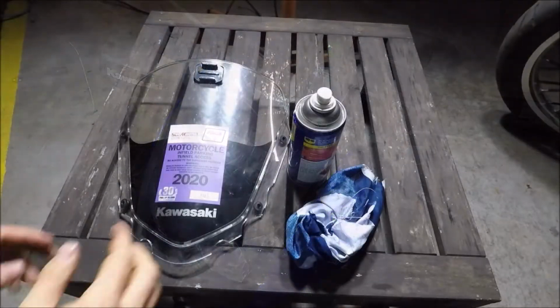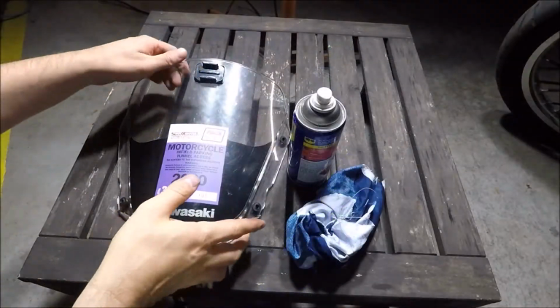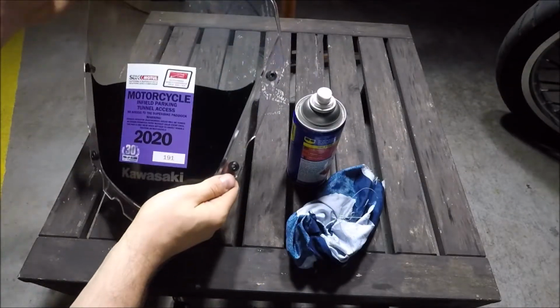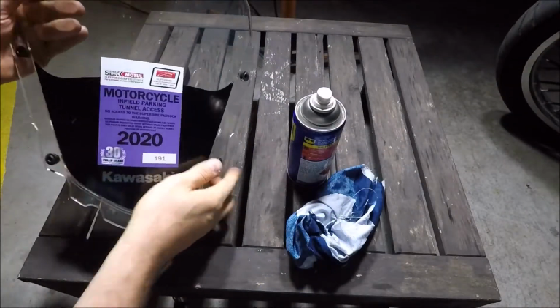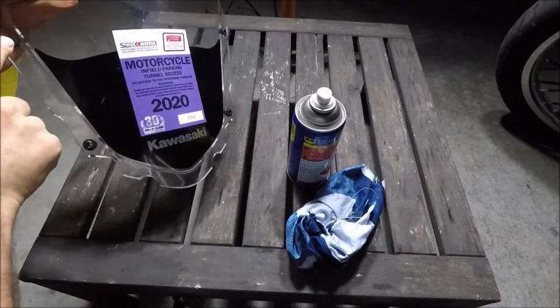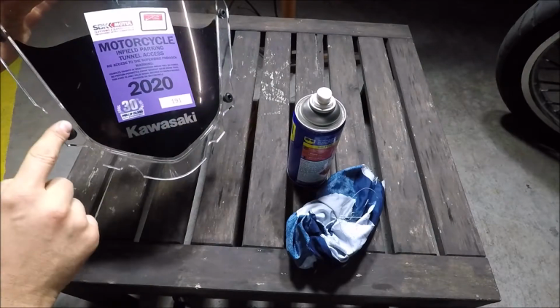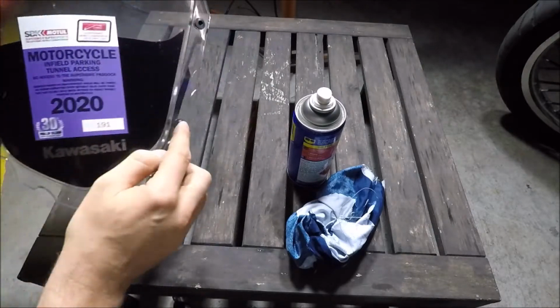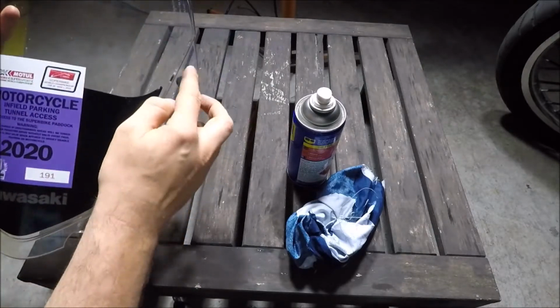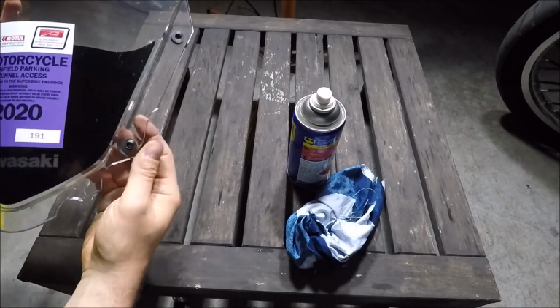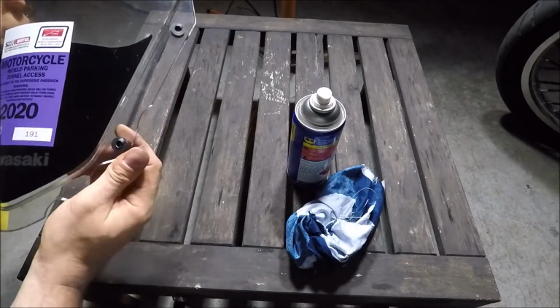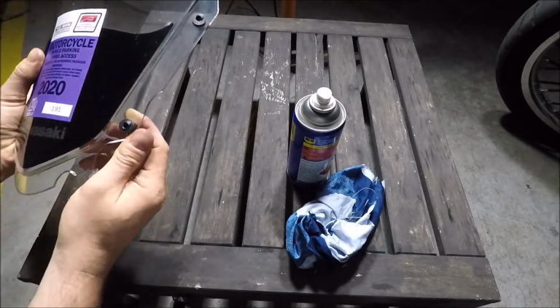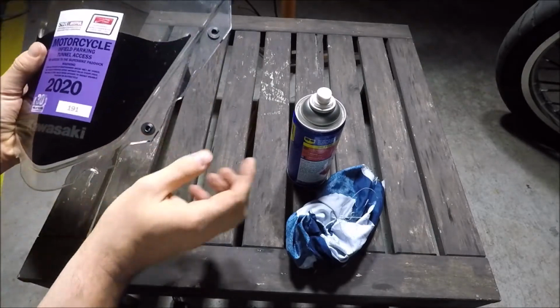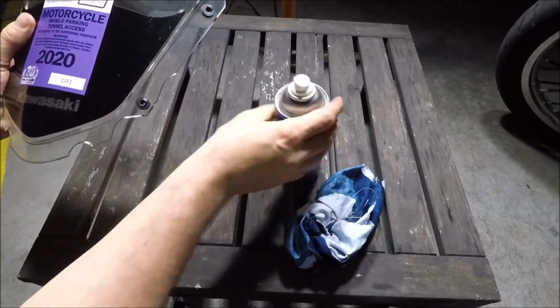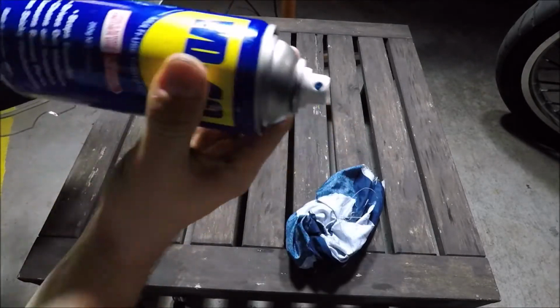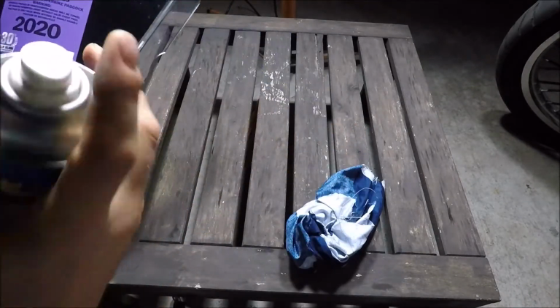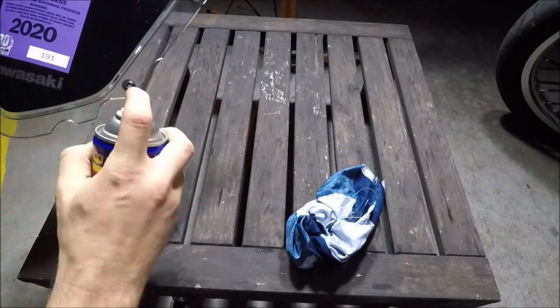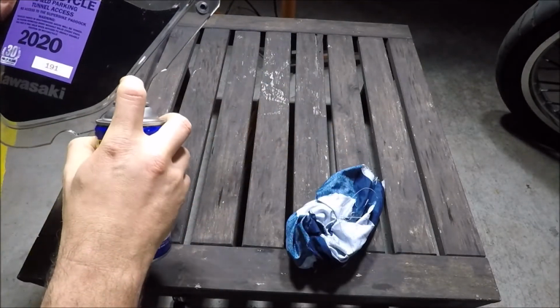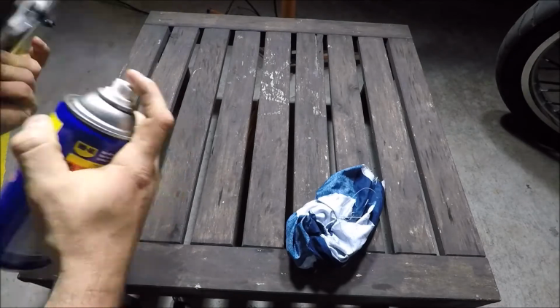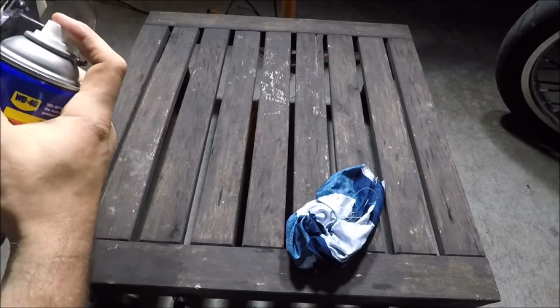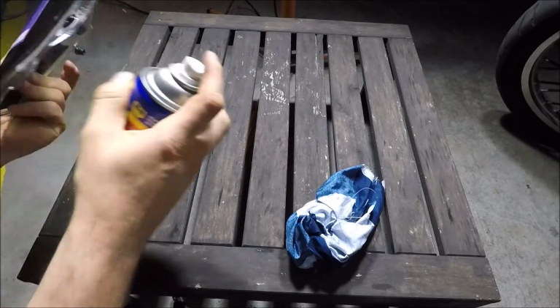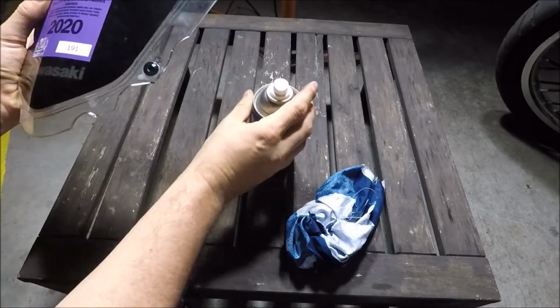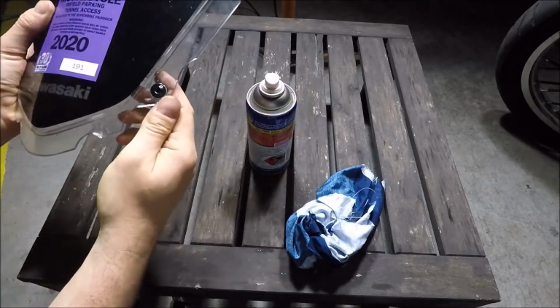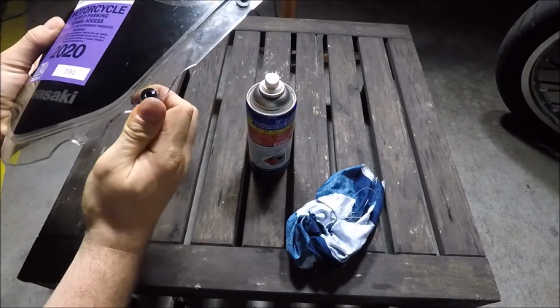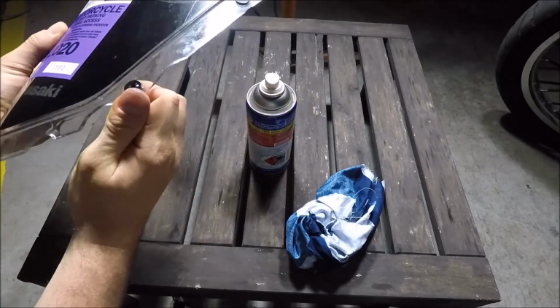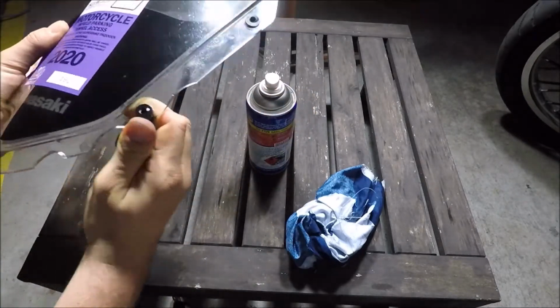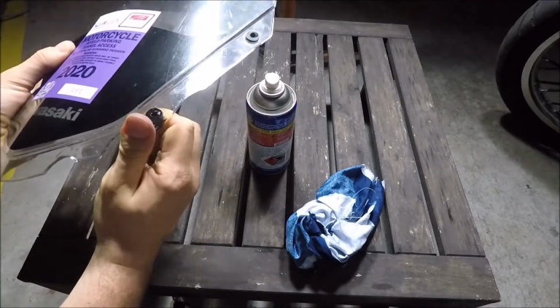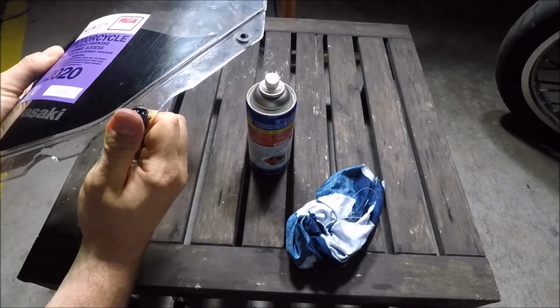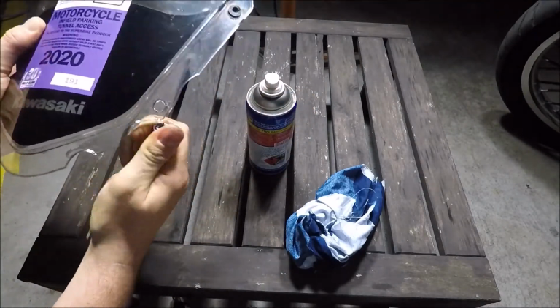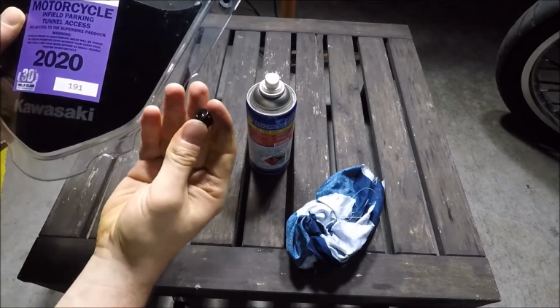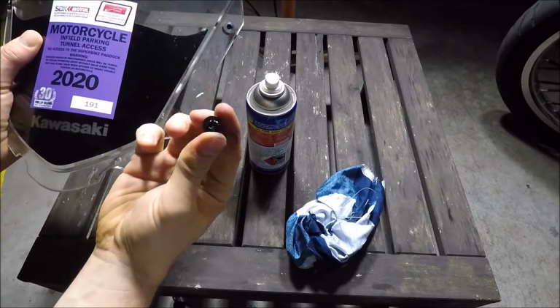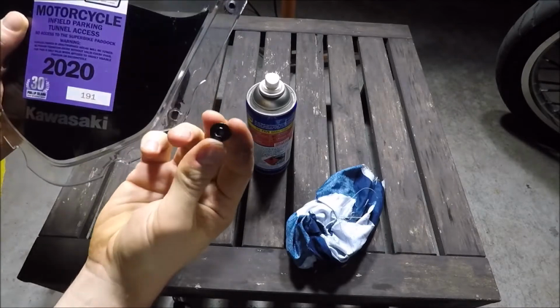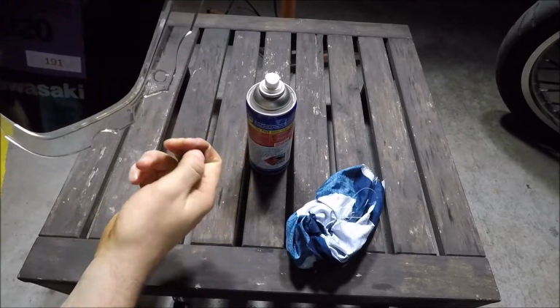Once the screen's off, we now need to remove each of the four captive rubber grommets. We're just going to get some WD-40, spray a bit on either side, and then just start to rotate the grommet out like so.